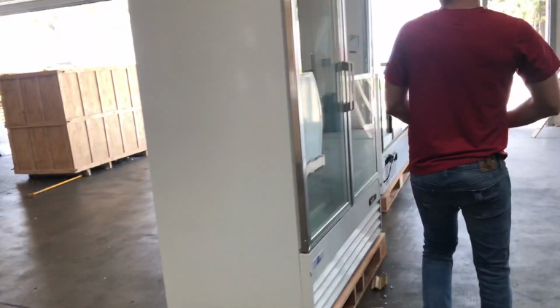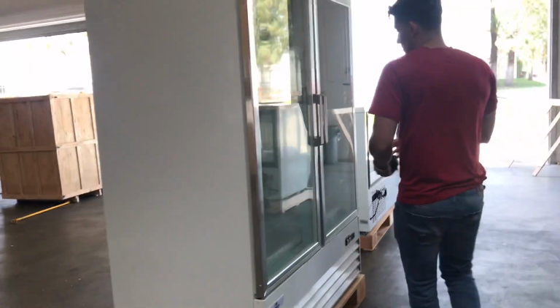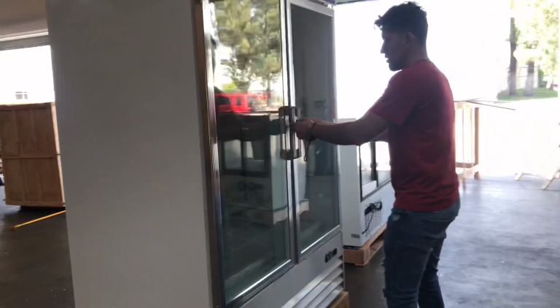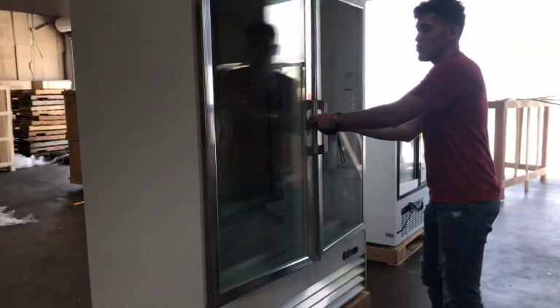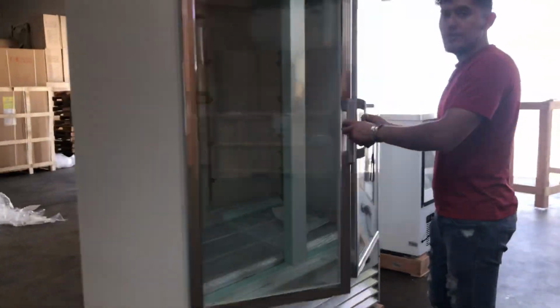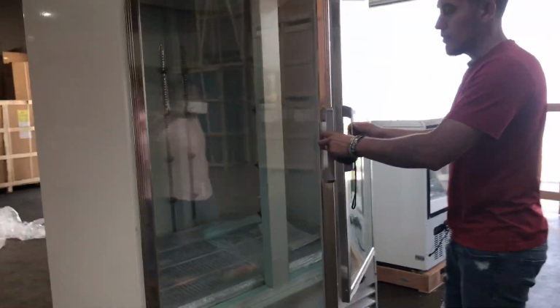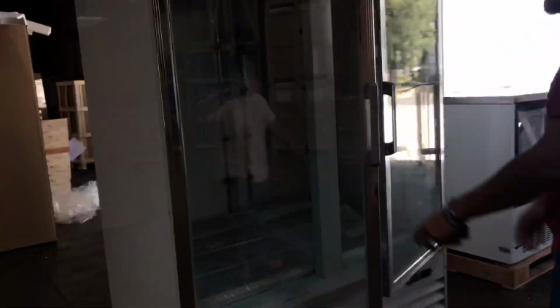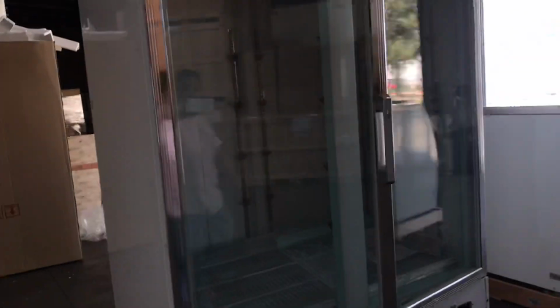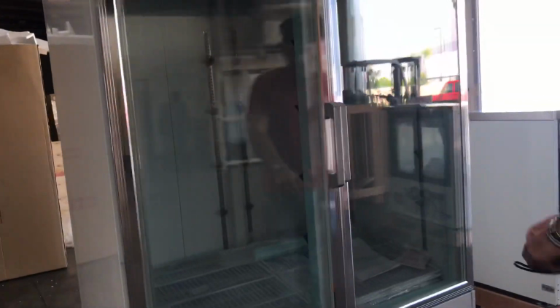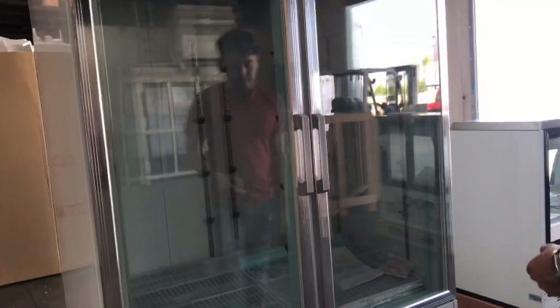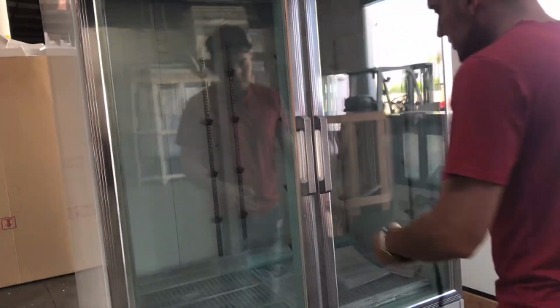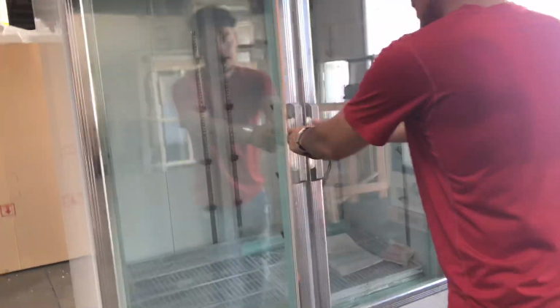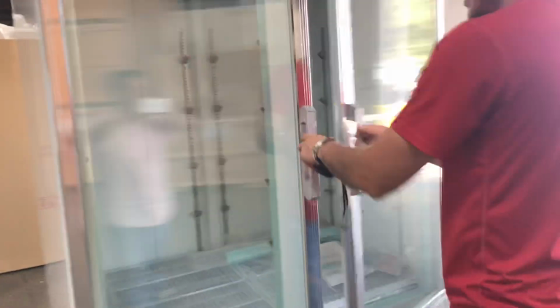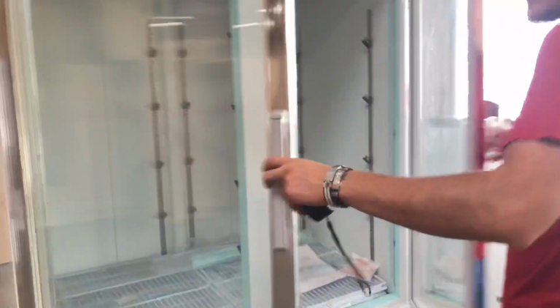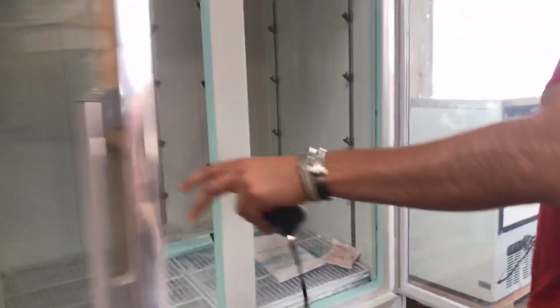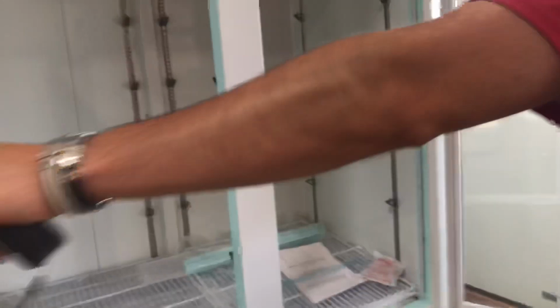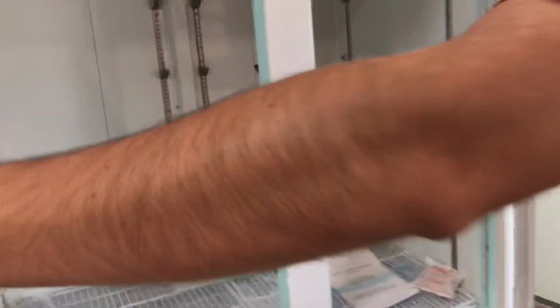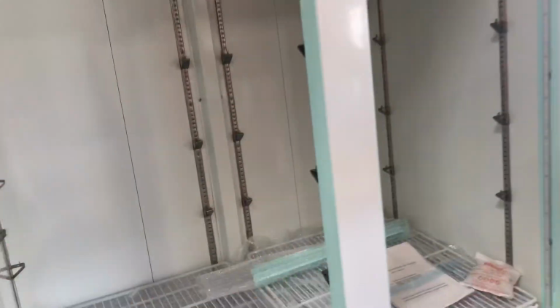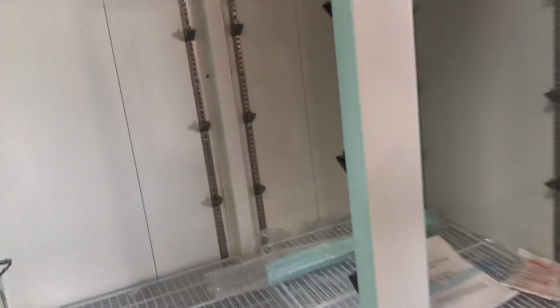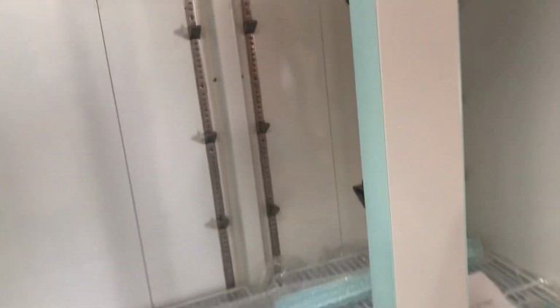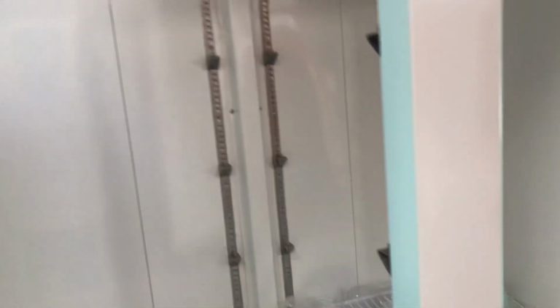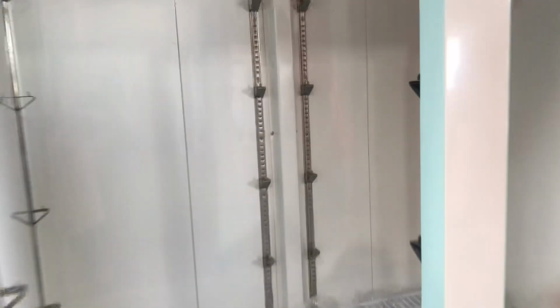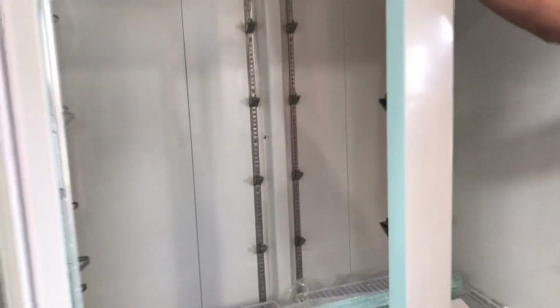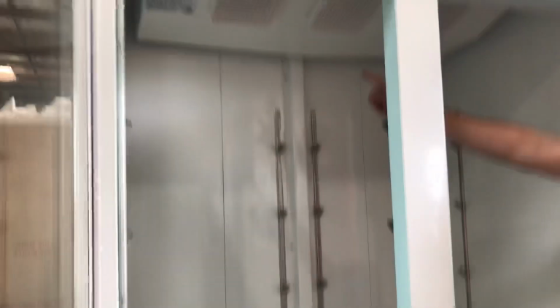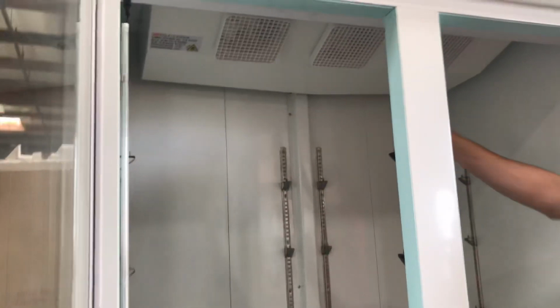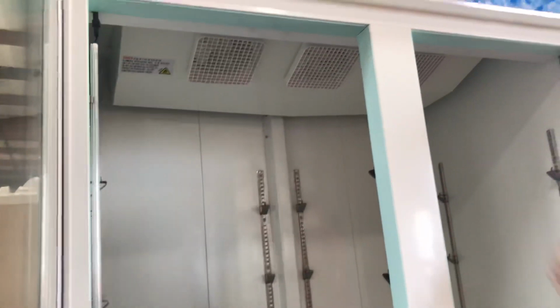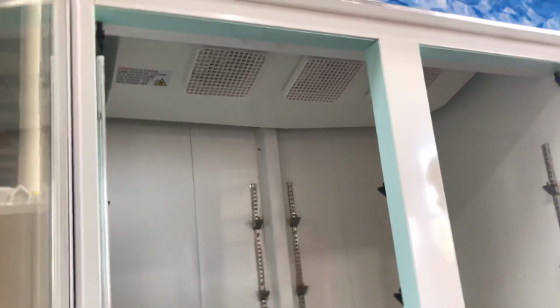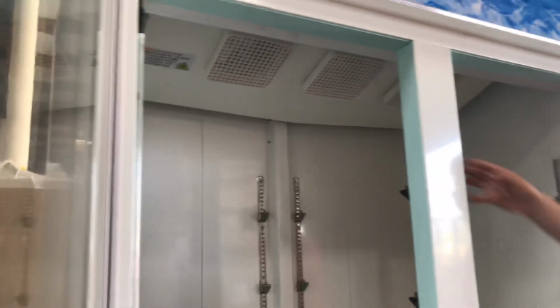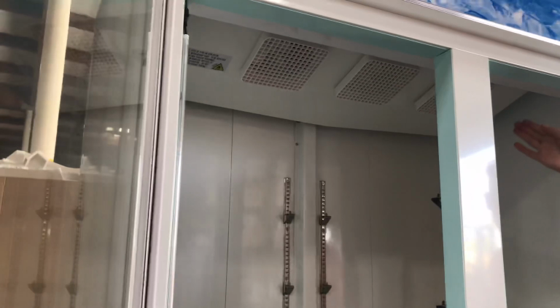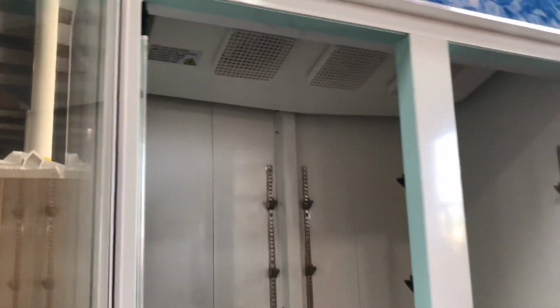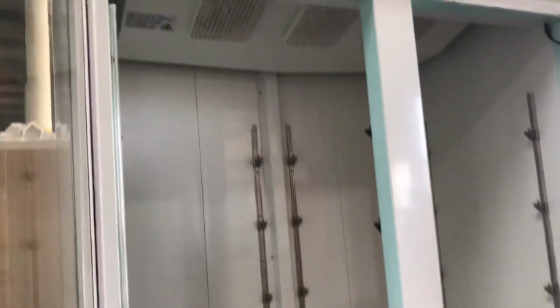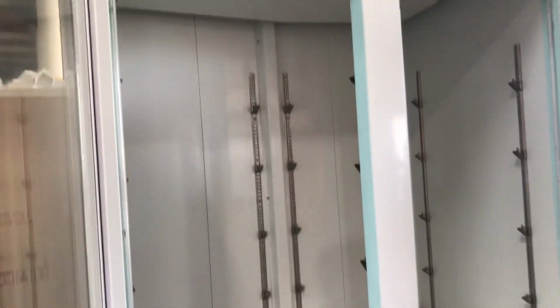Over here in the front, you do have your automatic closing doors. And if we go ahead and open this up, I'll show you the fans inside. You have a setup where you have three fans inside for this freezer.